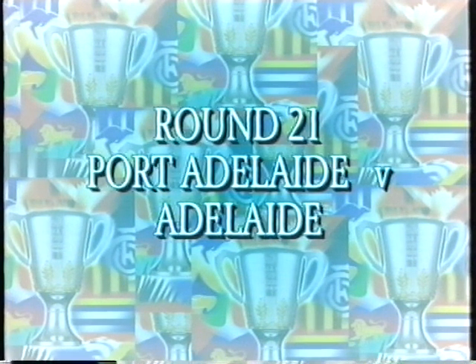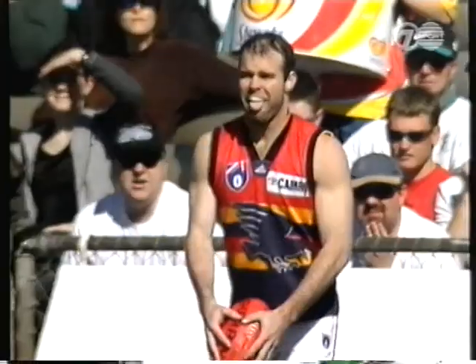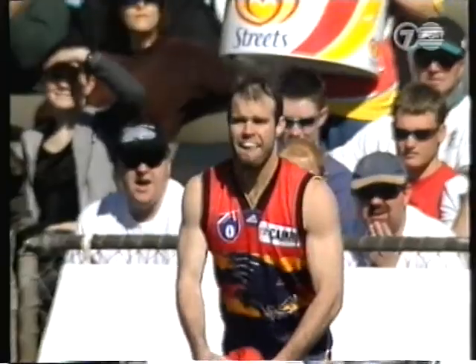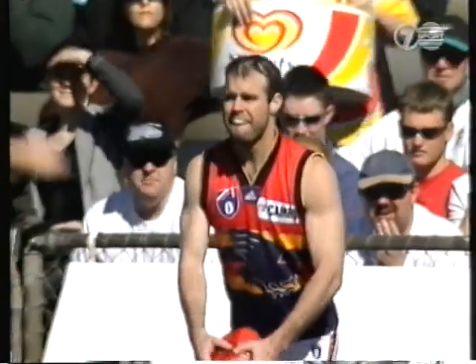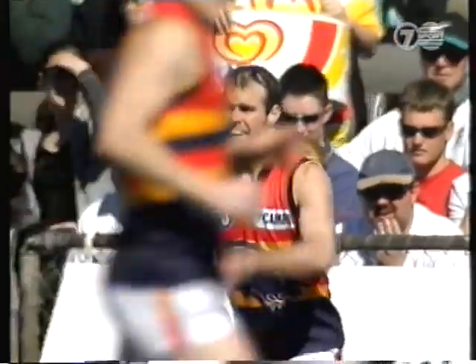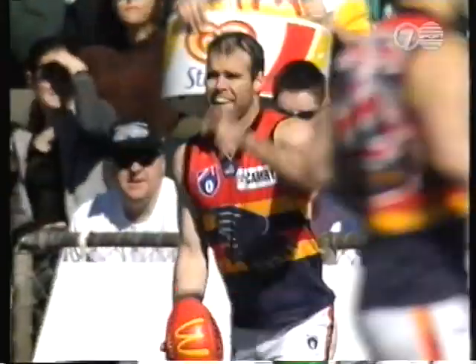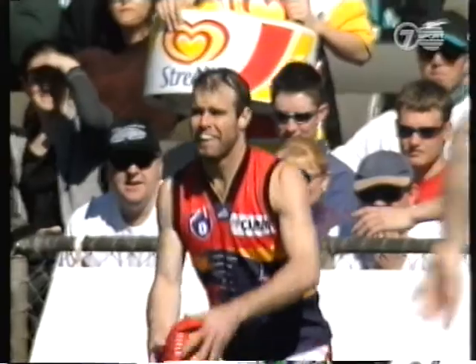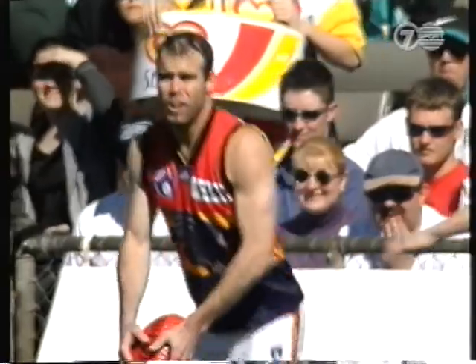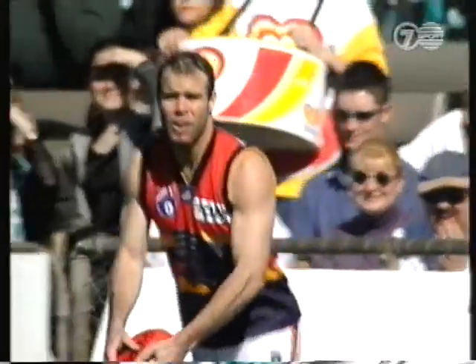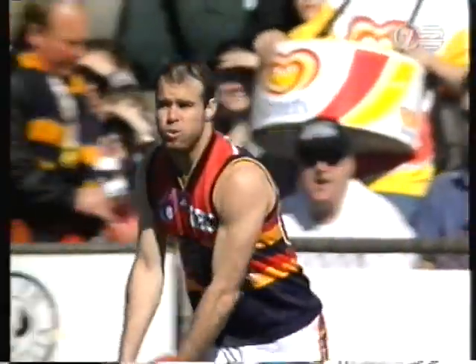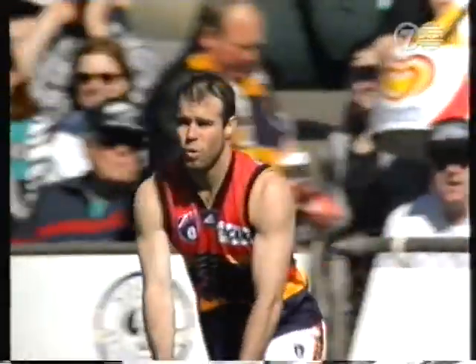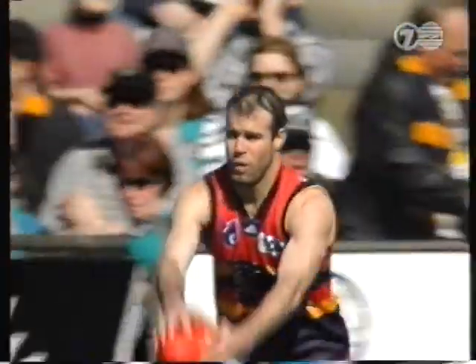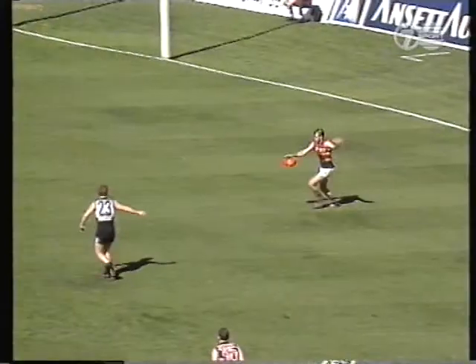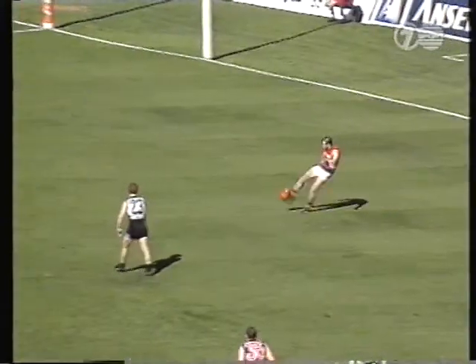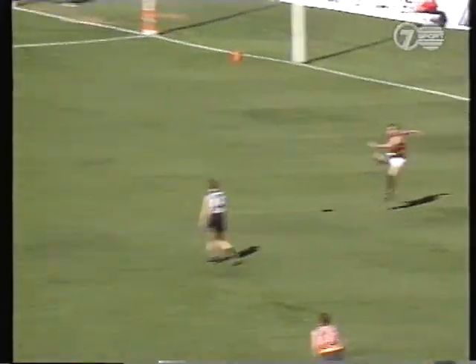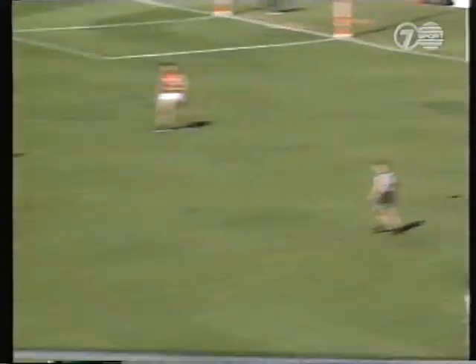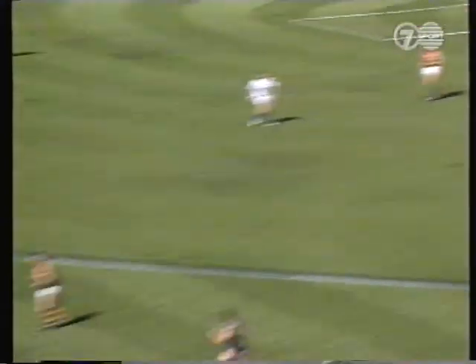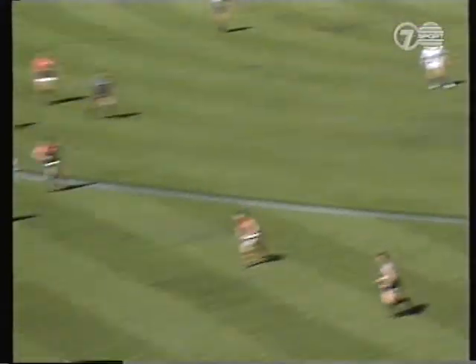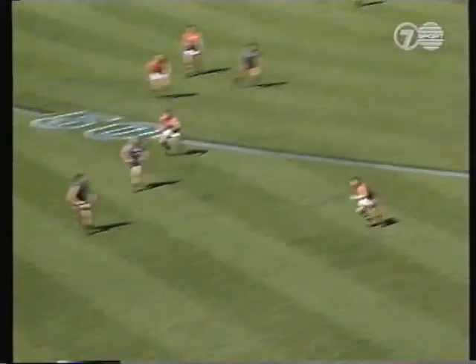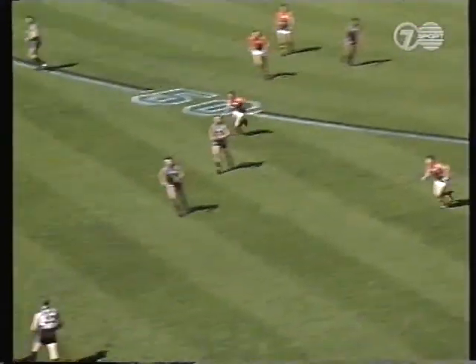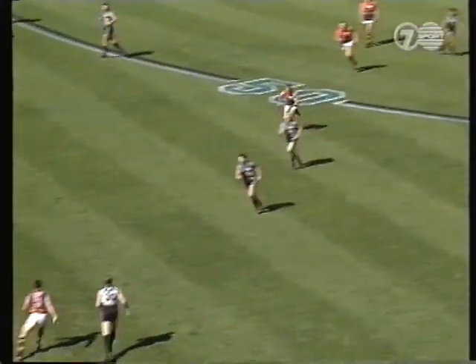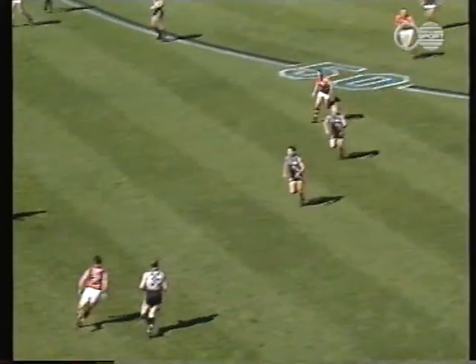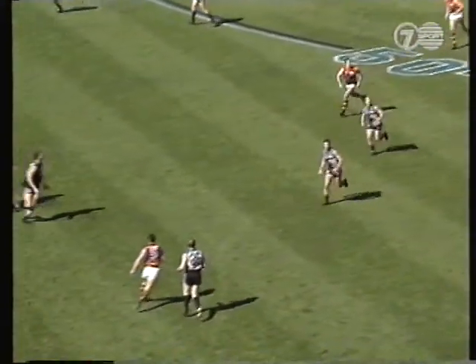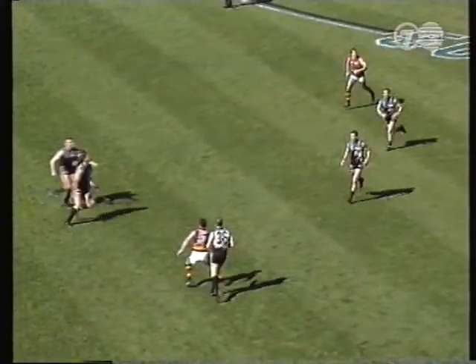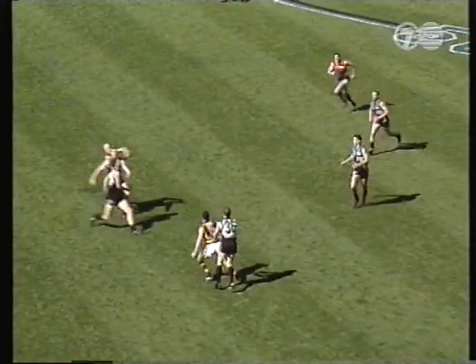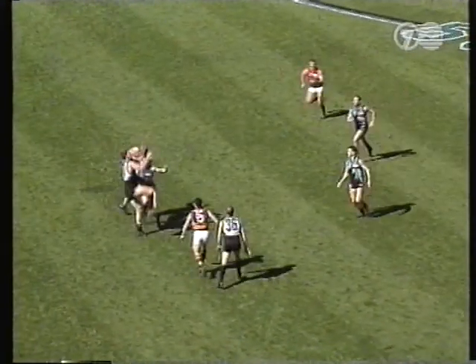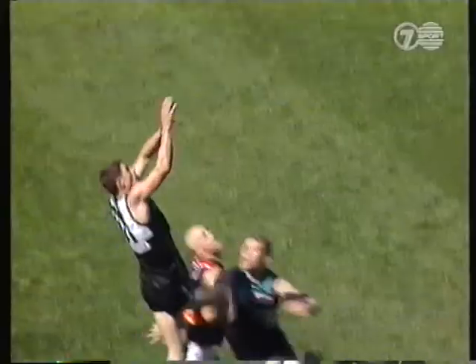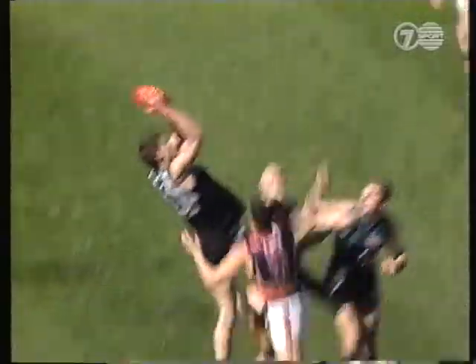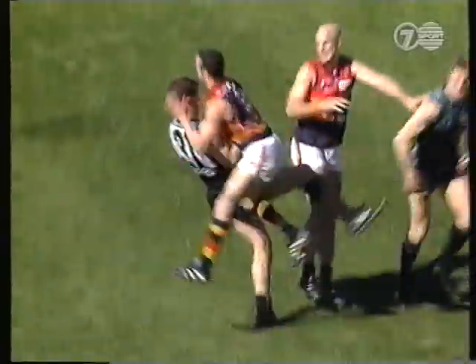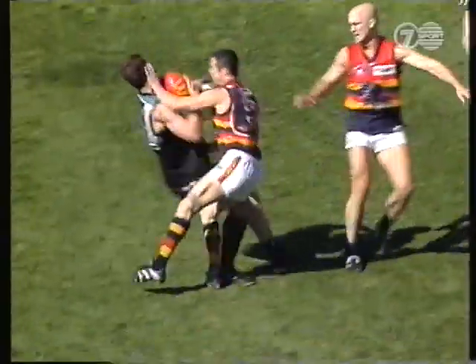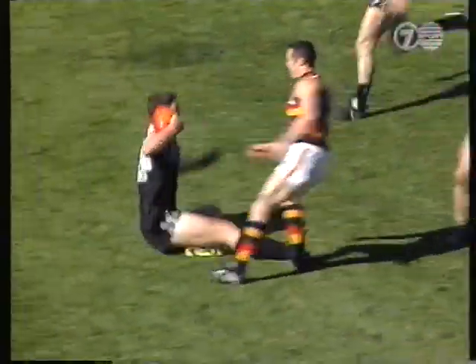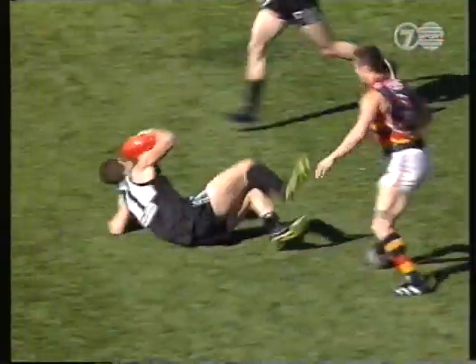They're all Premiership players coming back into the Crows line-up. Connell, Allen and Robram both played in both Premierships. Barty in one.